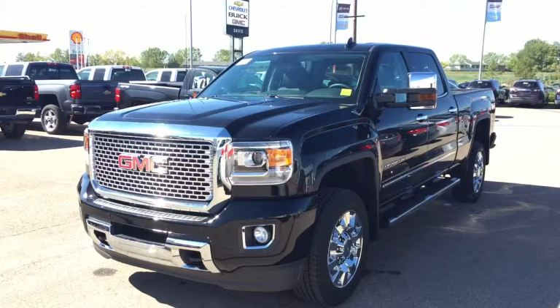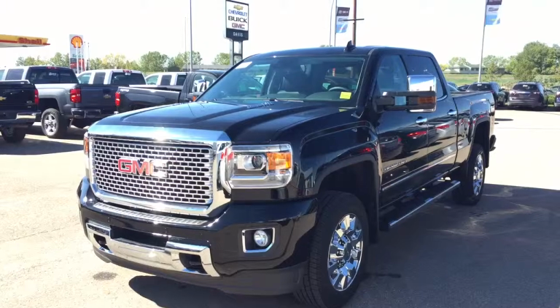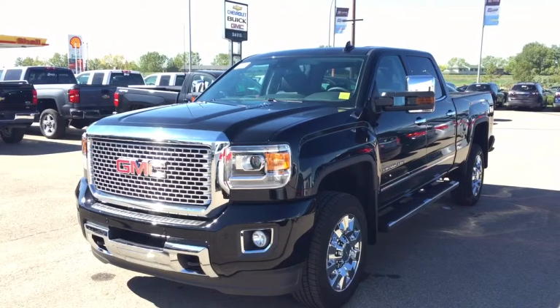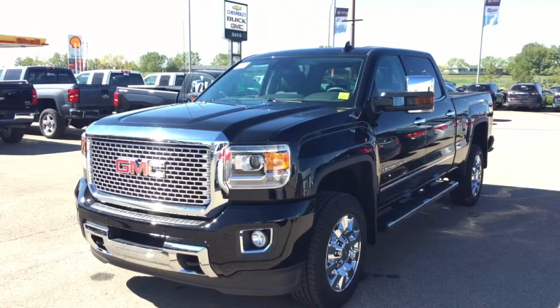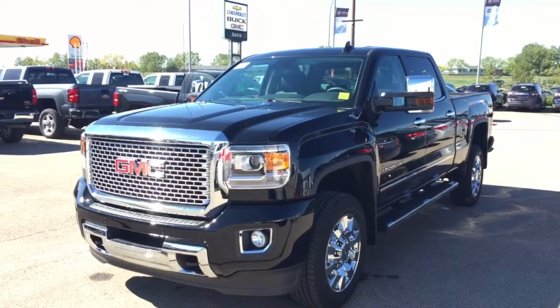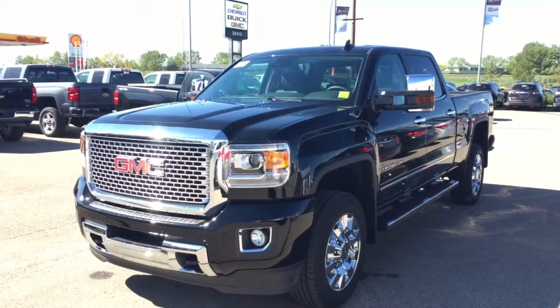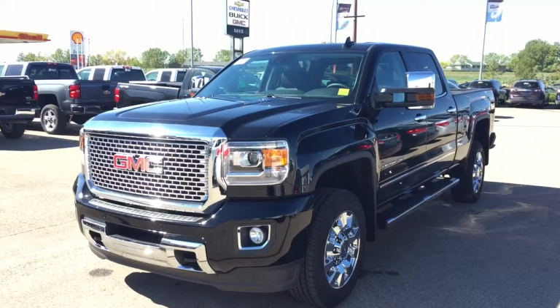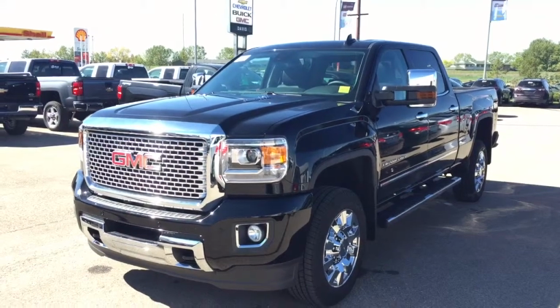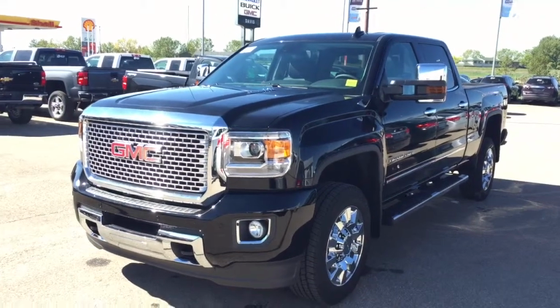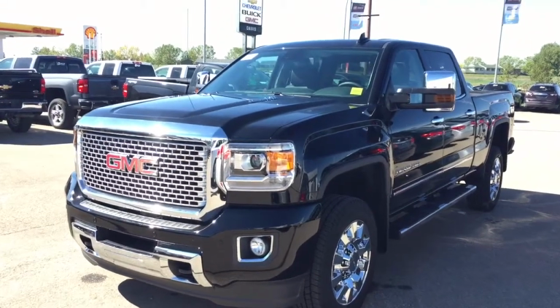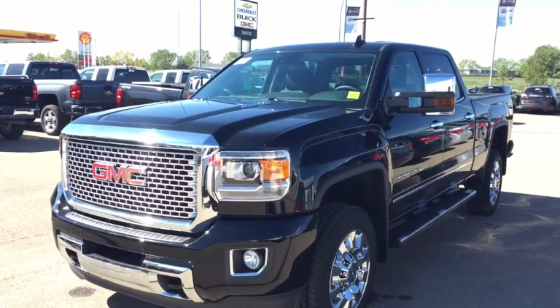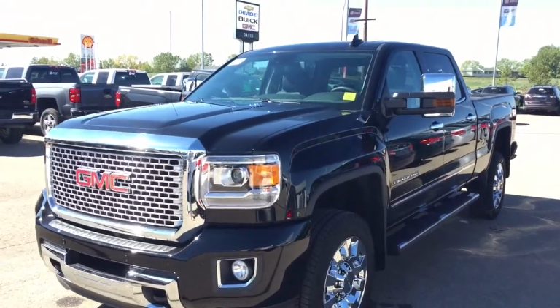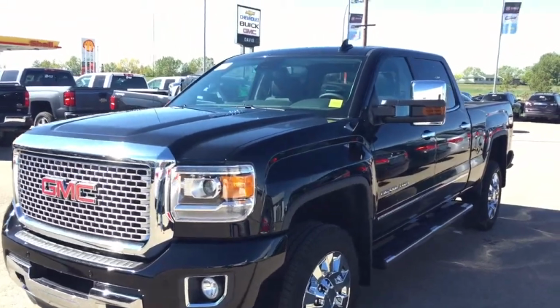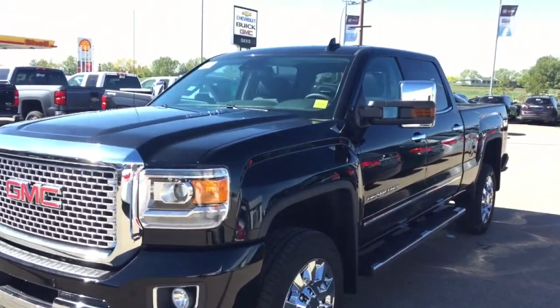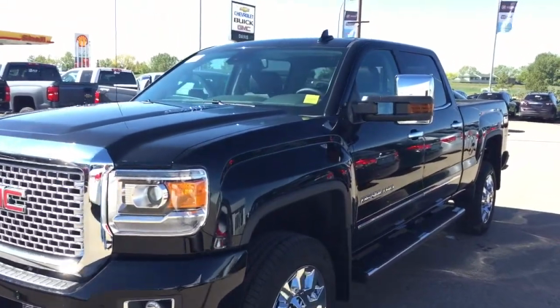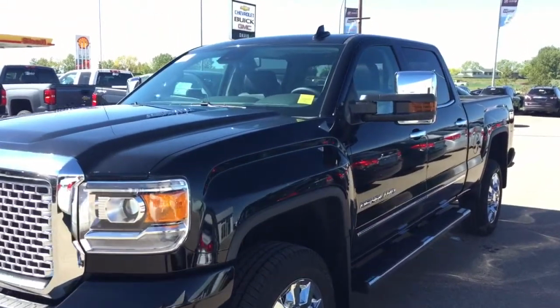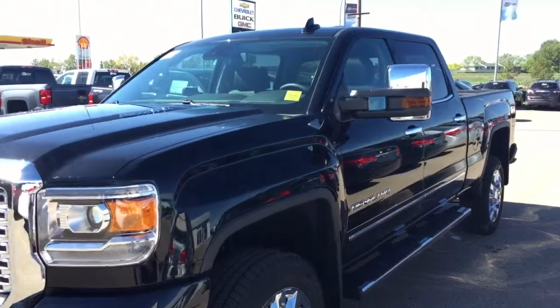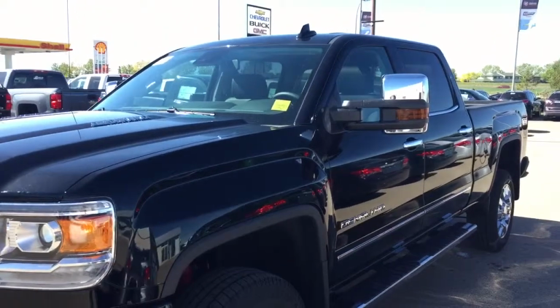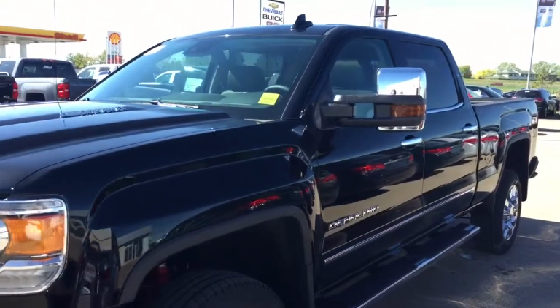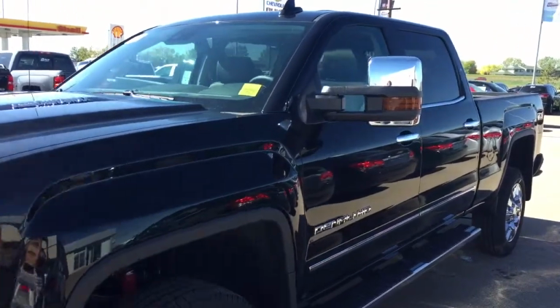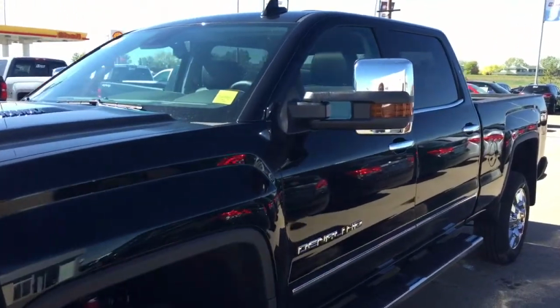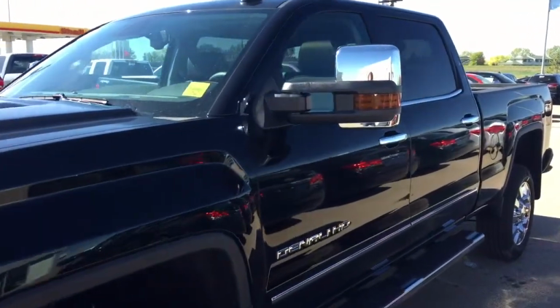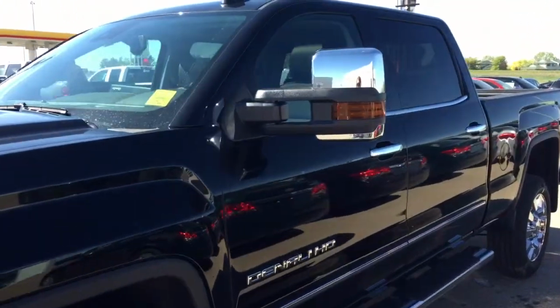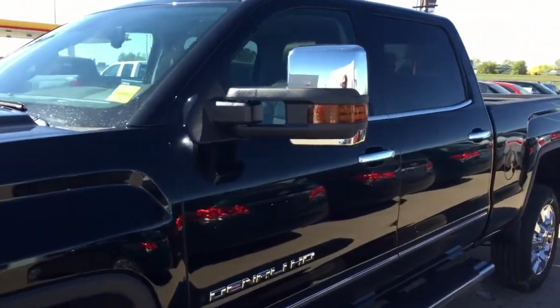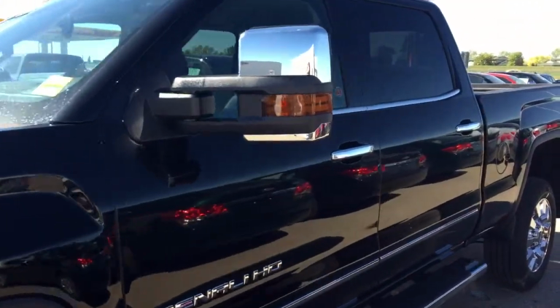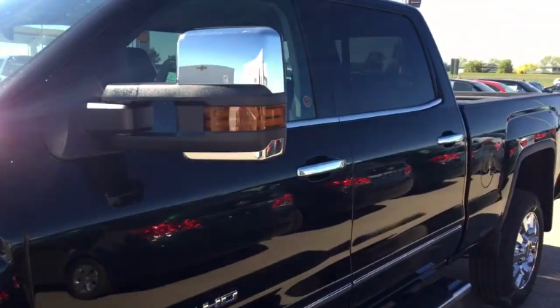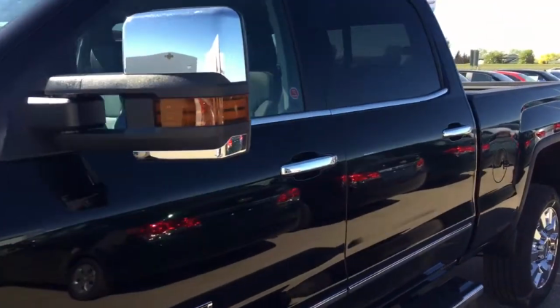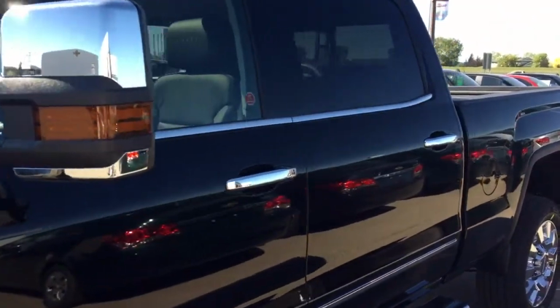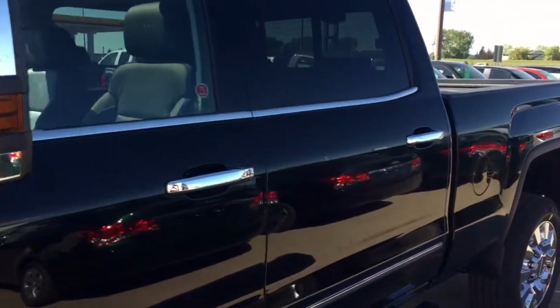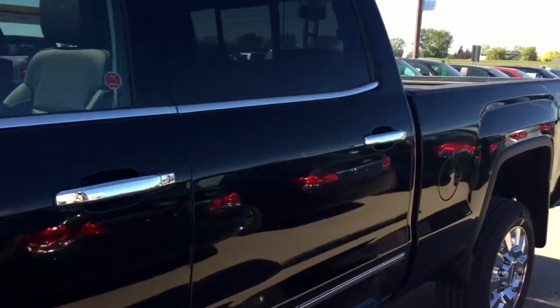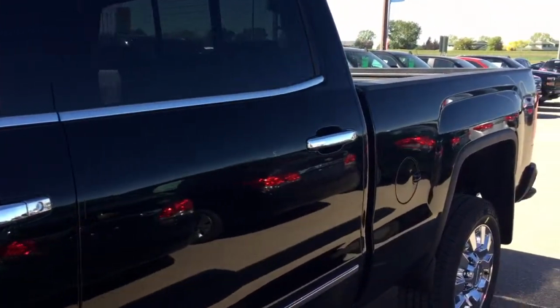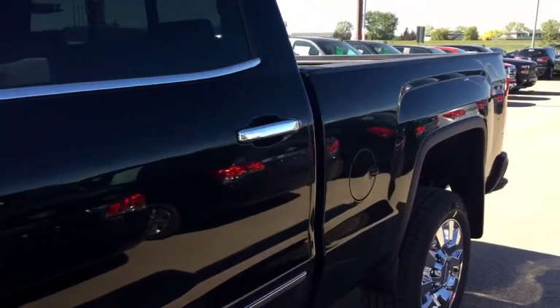Welcome to Davis Chevrolet. This is an all-new 2015 GMC Sierra Denali in the color black with the Duramax diesel and Allison transmission.